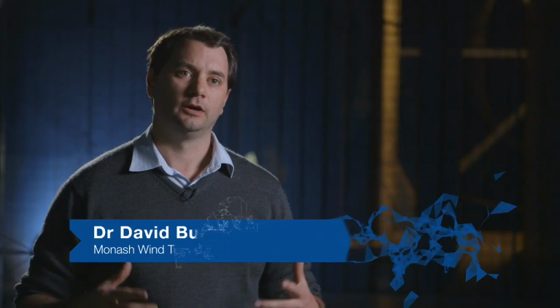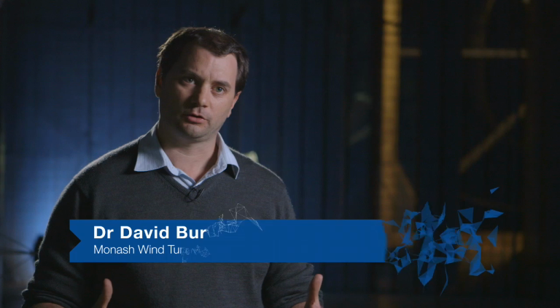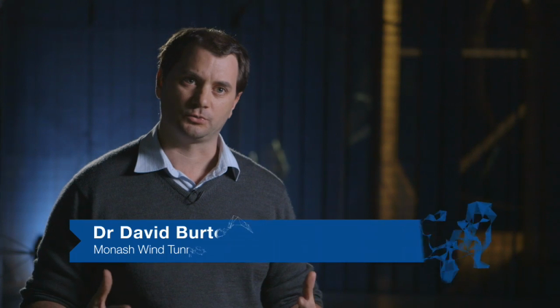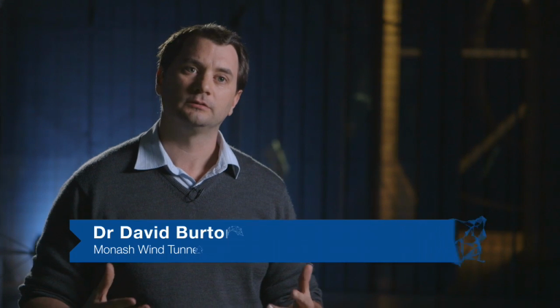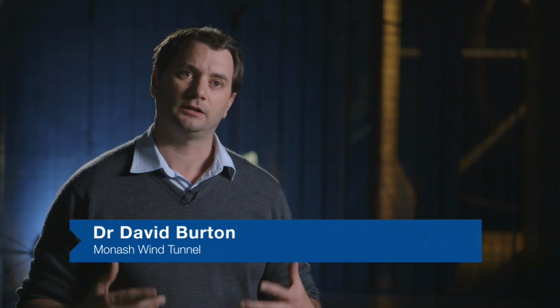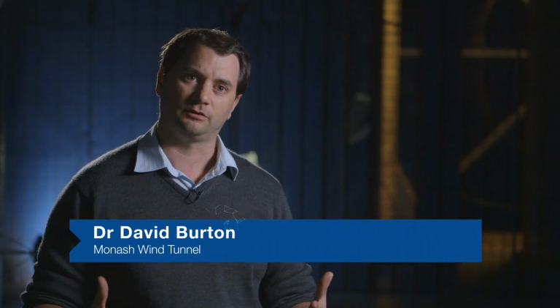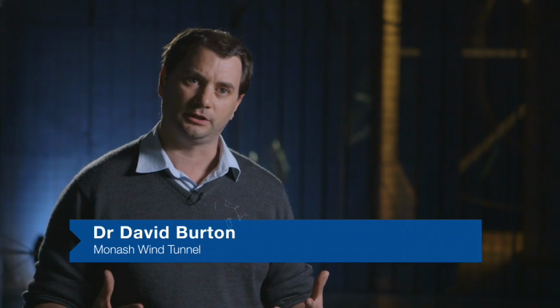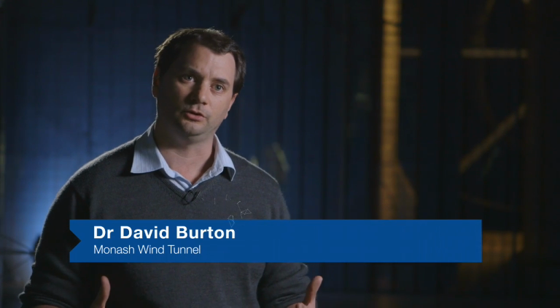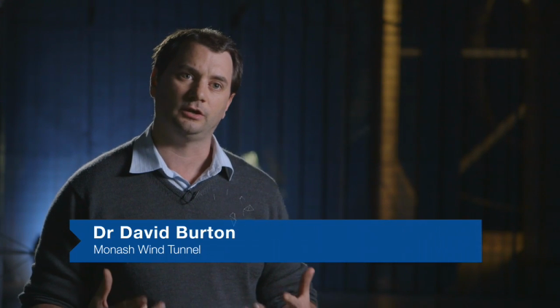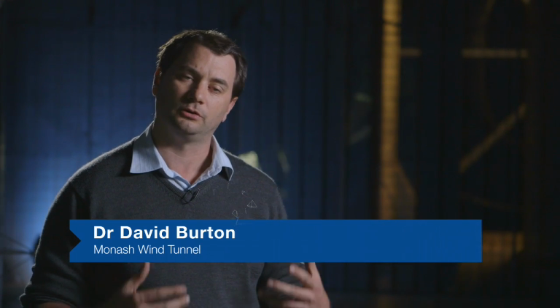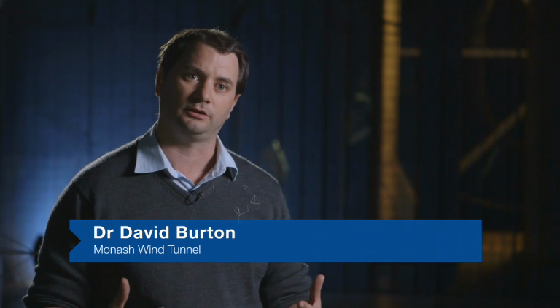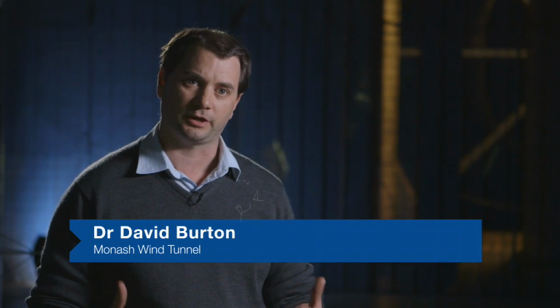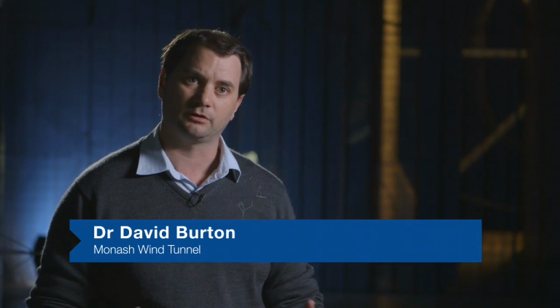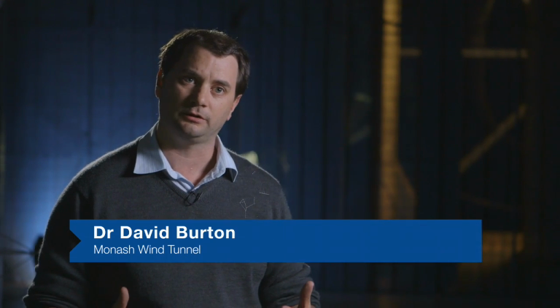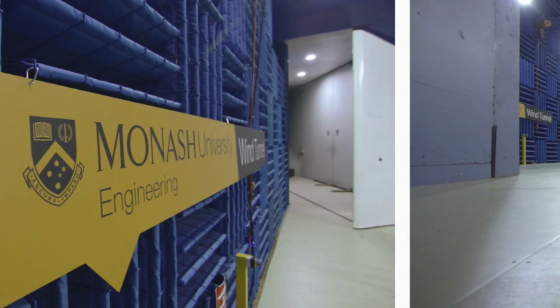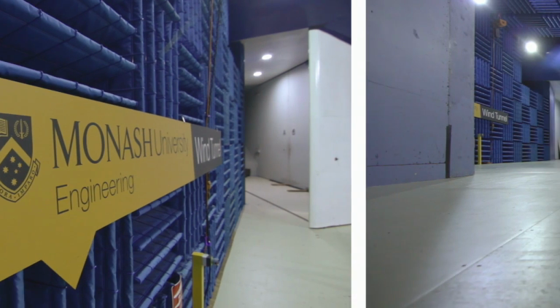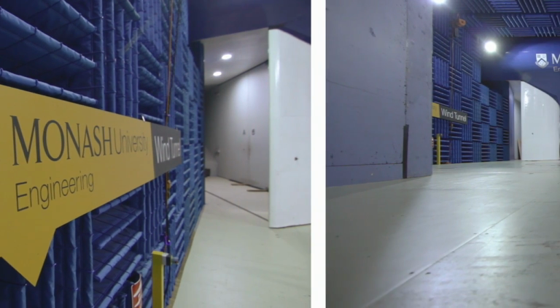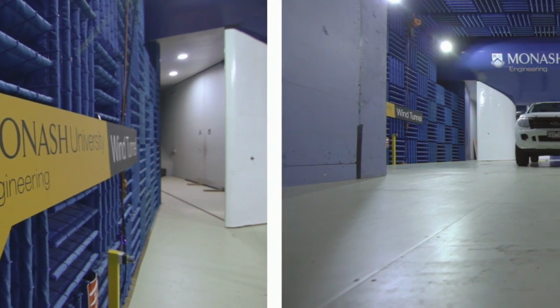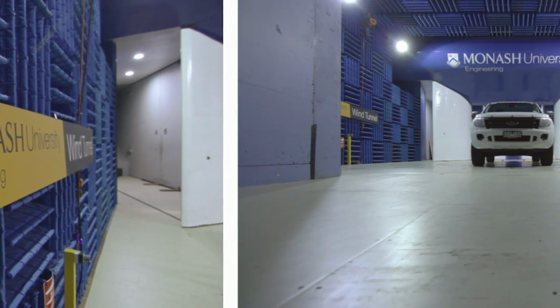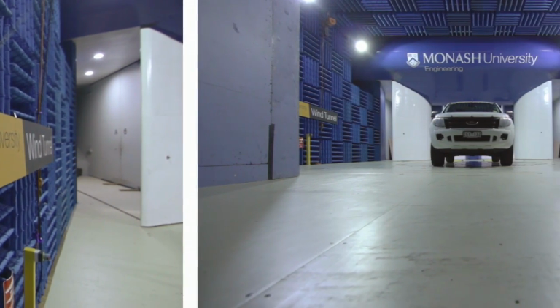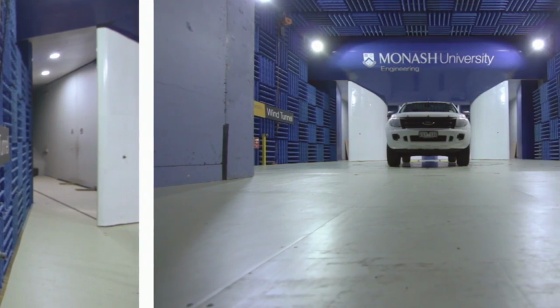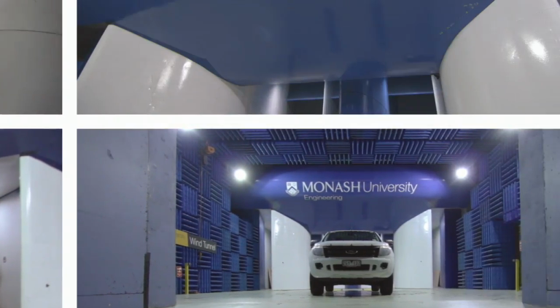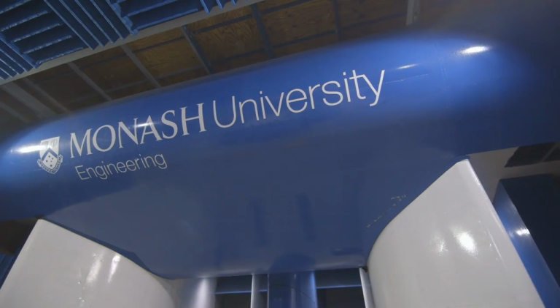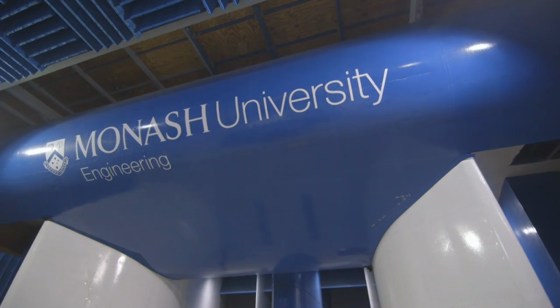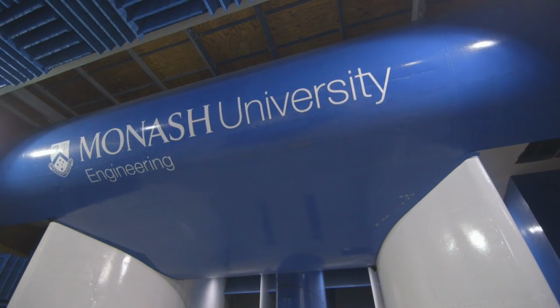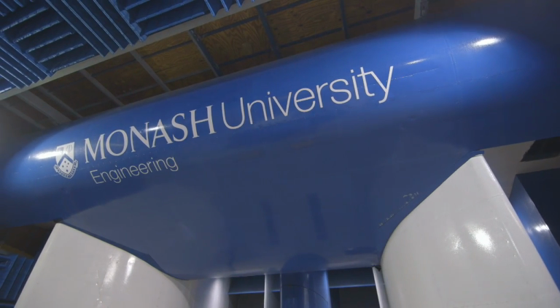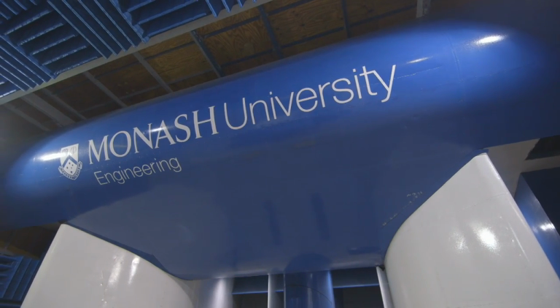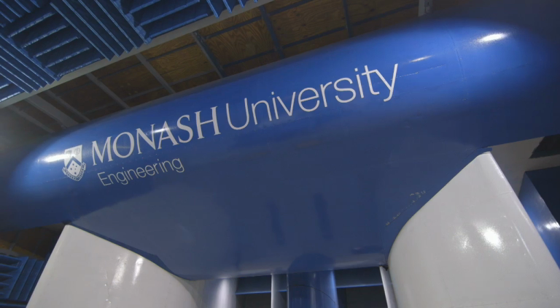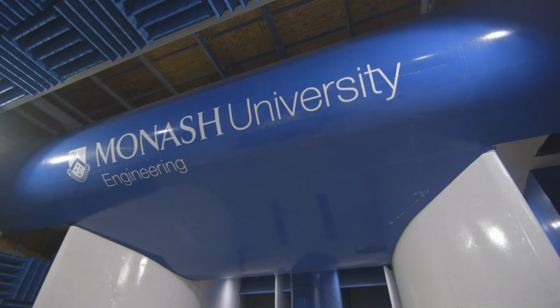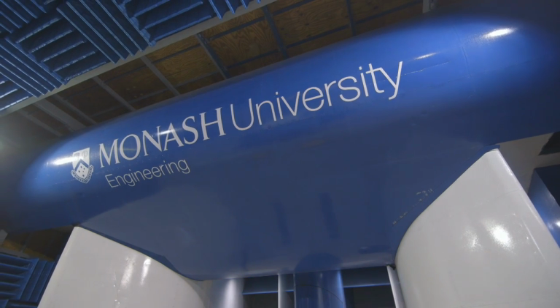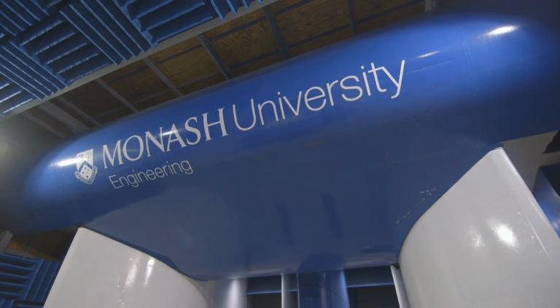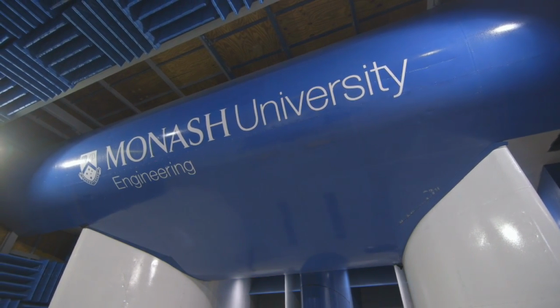We're here at the Monash Wind Tunnel. This is a facility that we use for testing the aerodynamics of bodies, structures, and we also look at the acoustics of those structures or the noise that's generated by the wind as it passes over them.